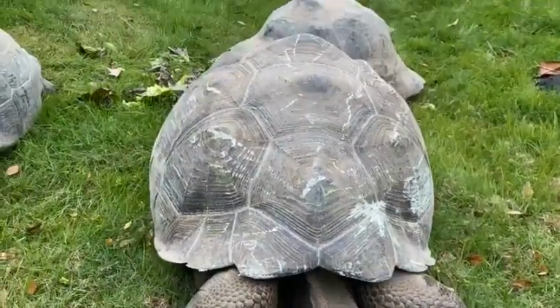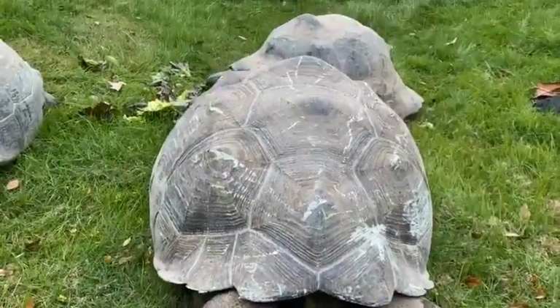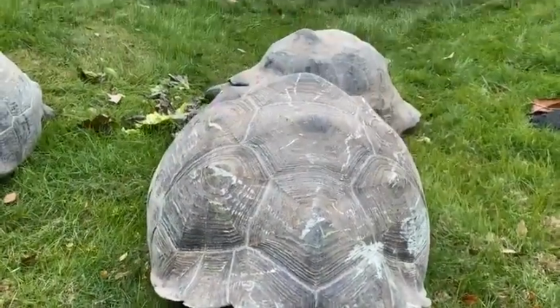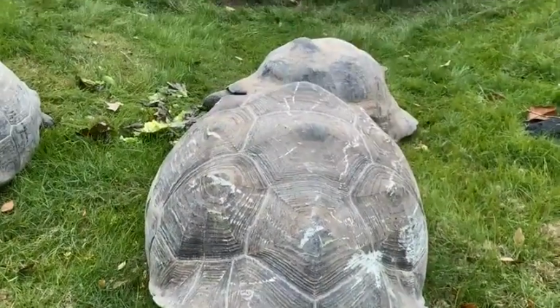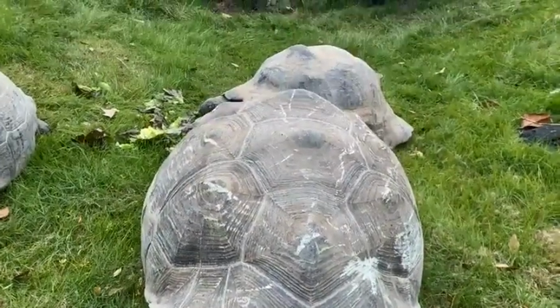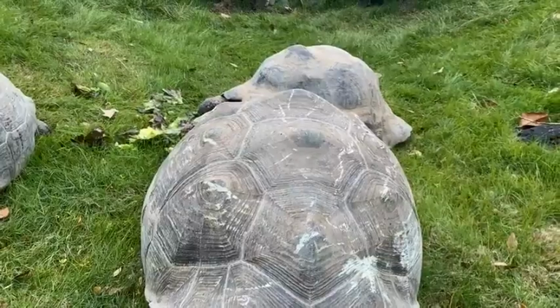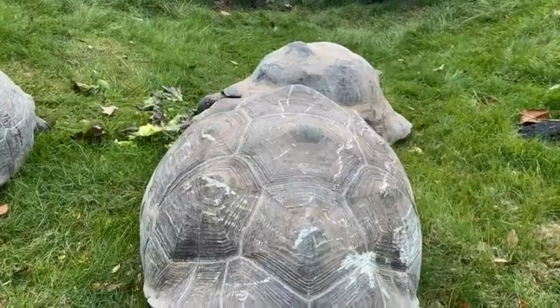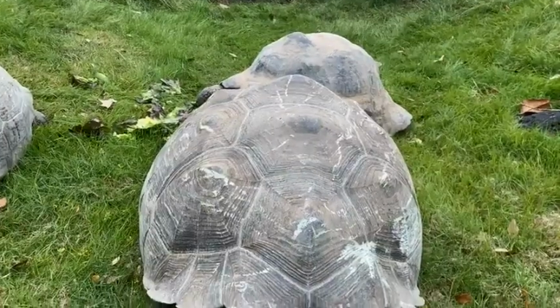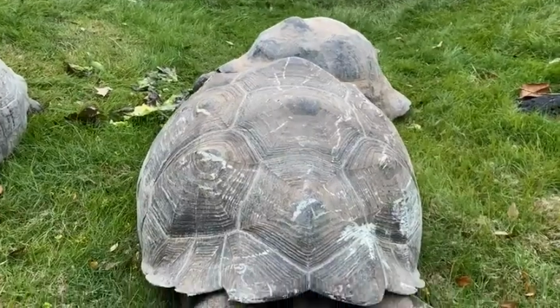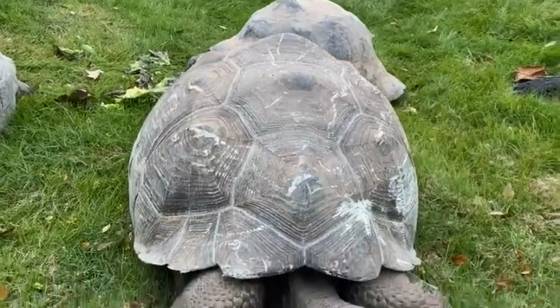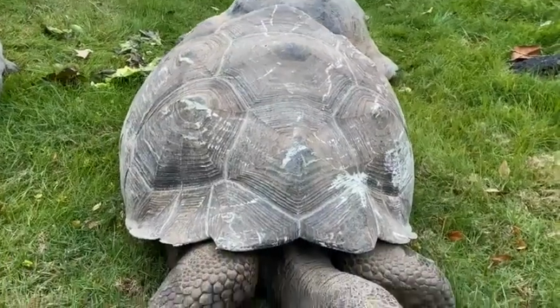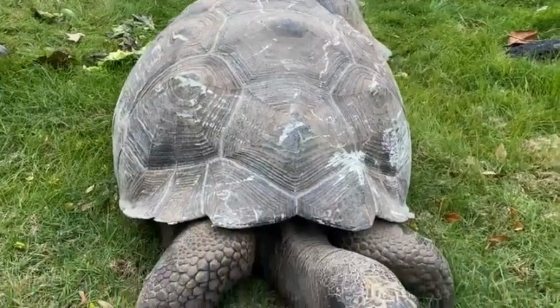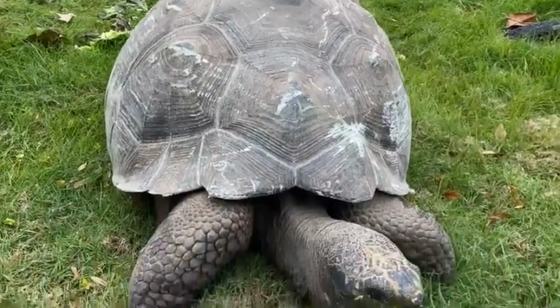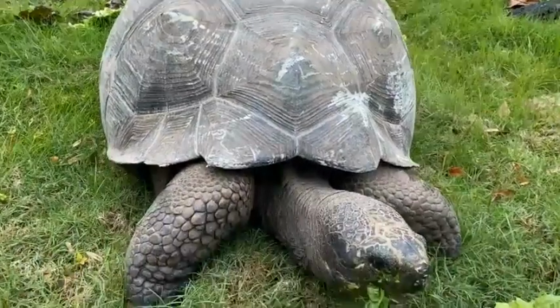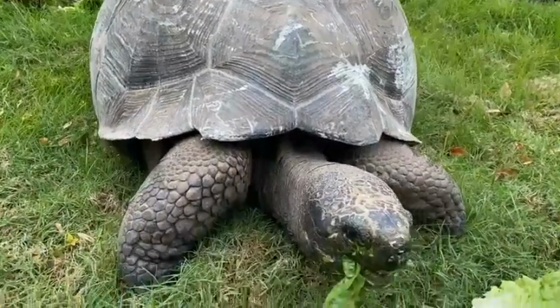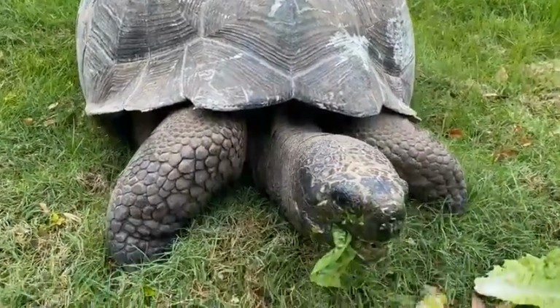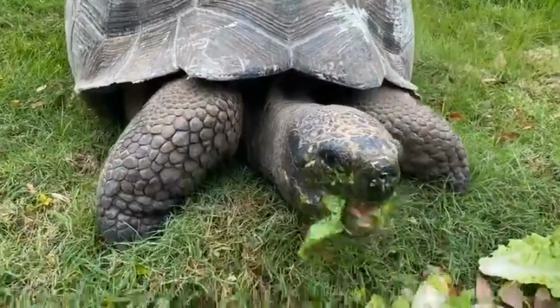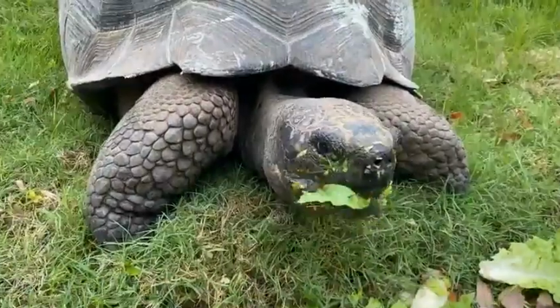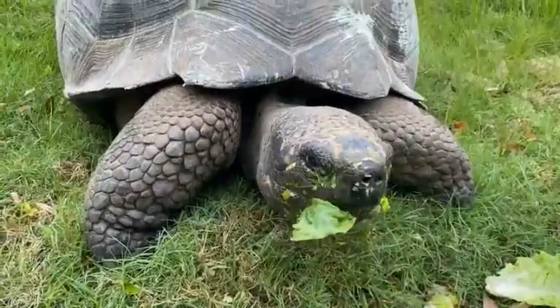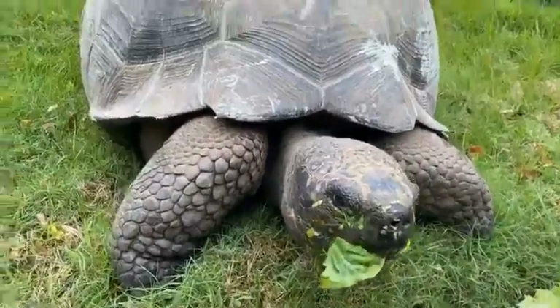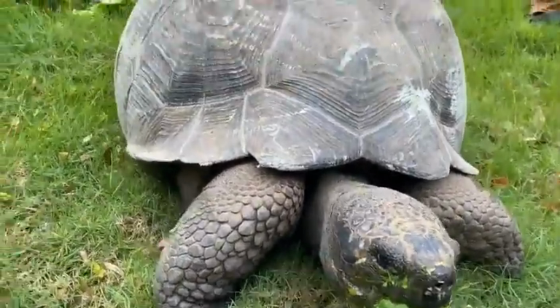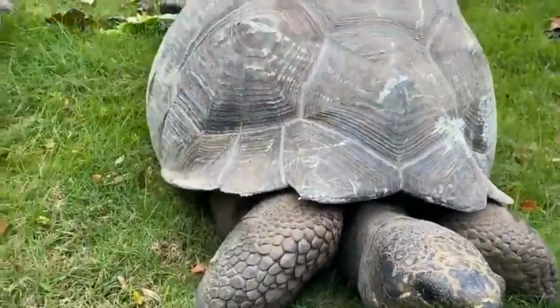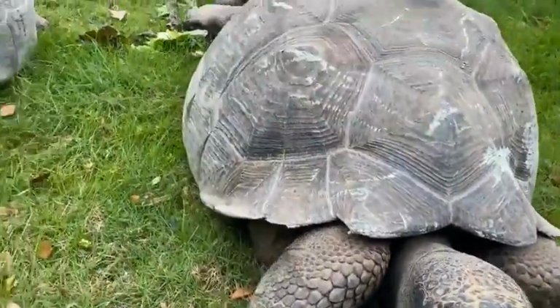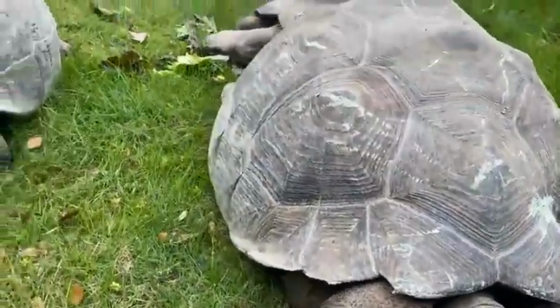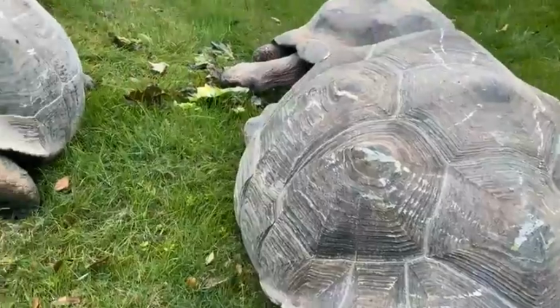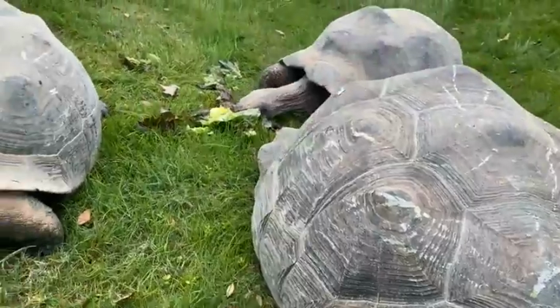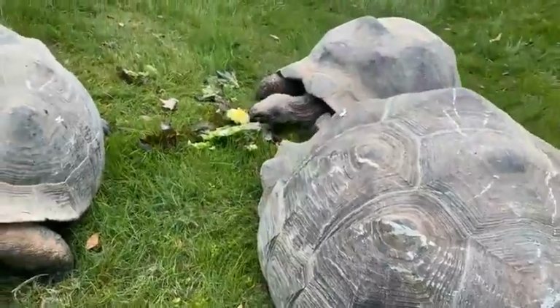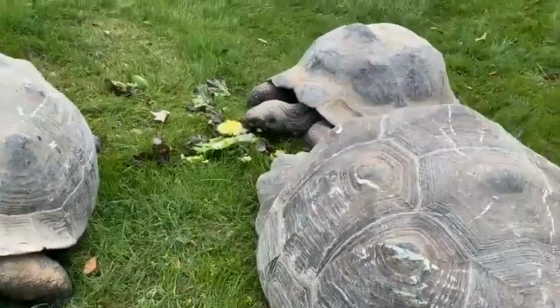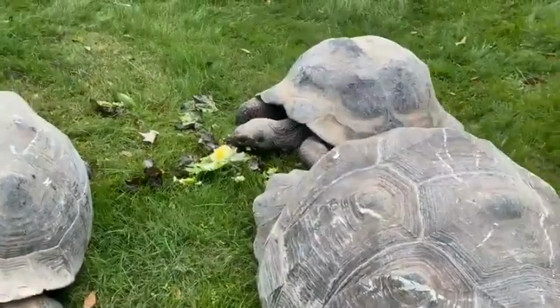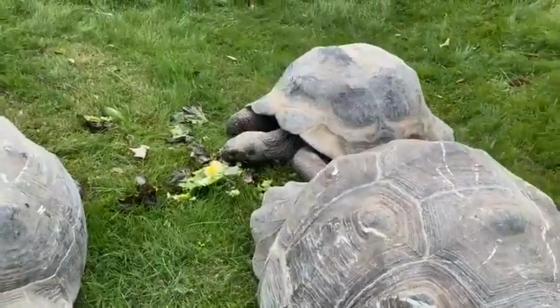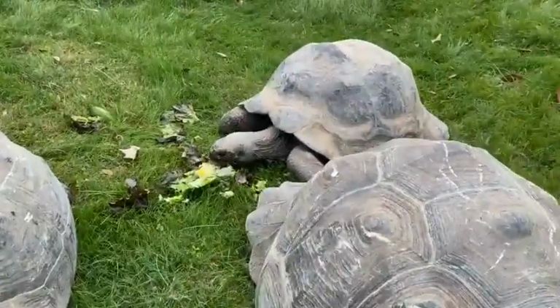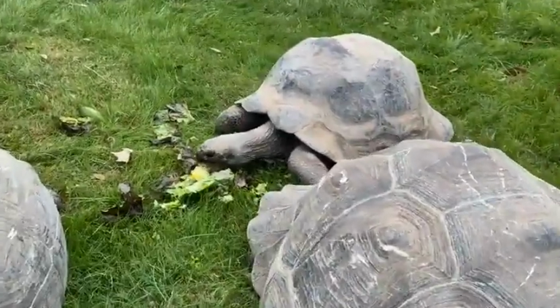The females weigh about 170, and Junior back here, she is our oldest tortoise. Our youngest will be eight this year, so we have three little ones at eight.